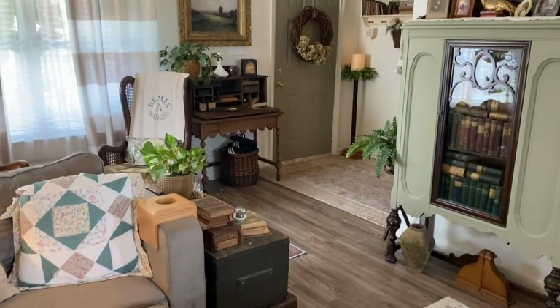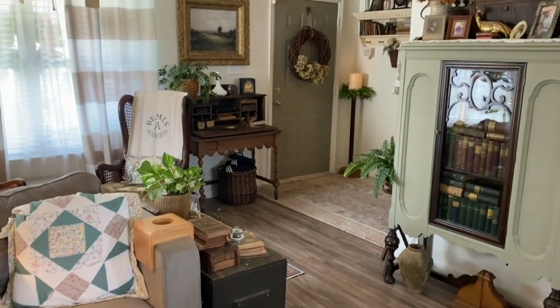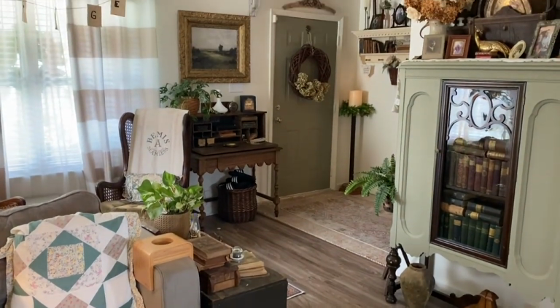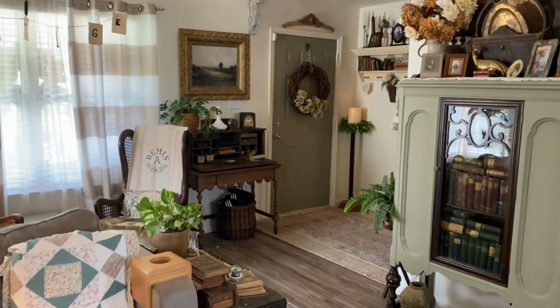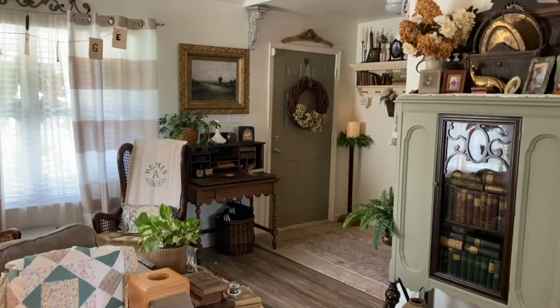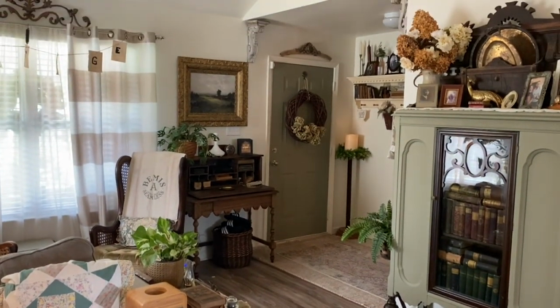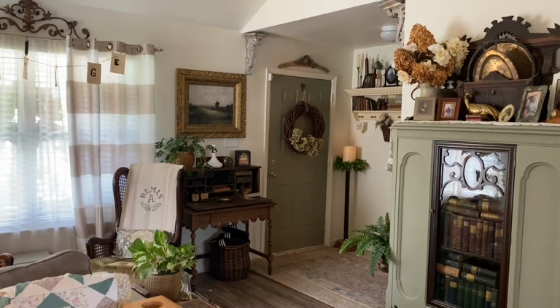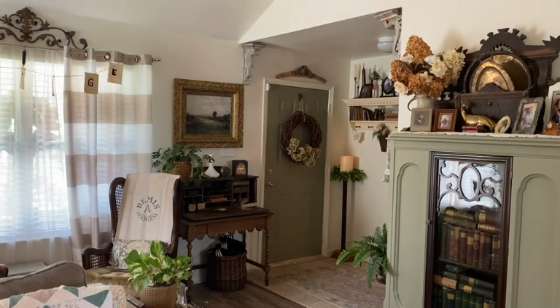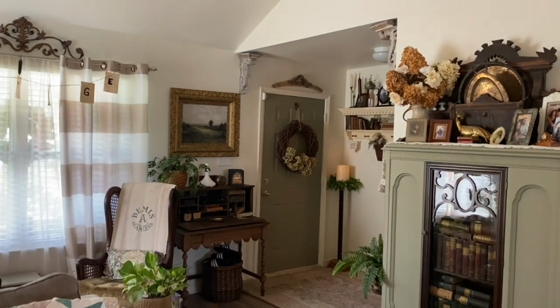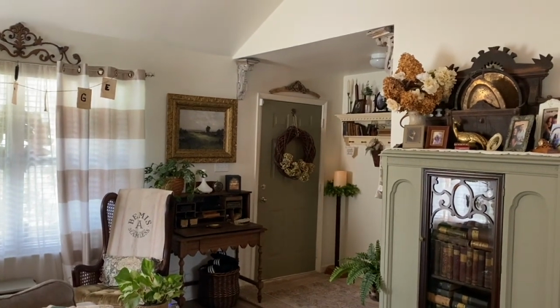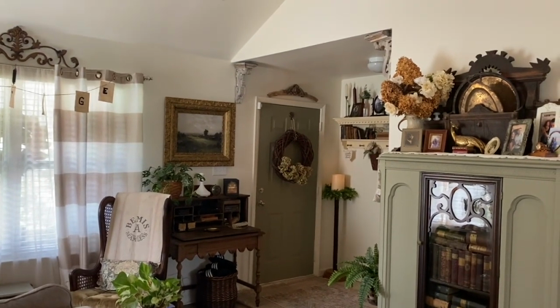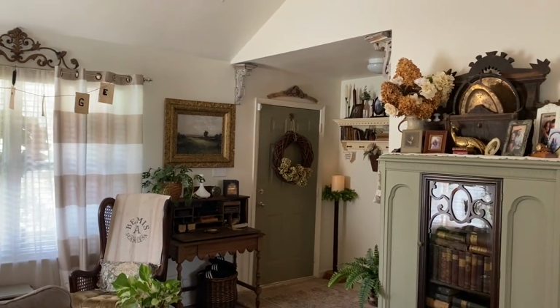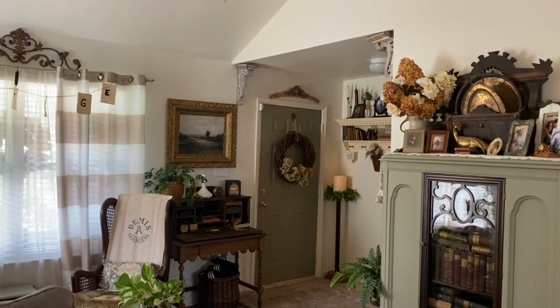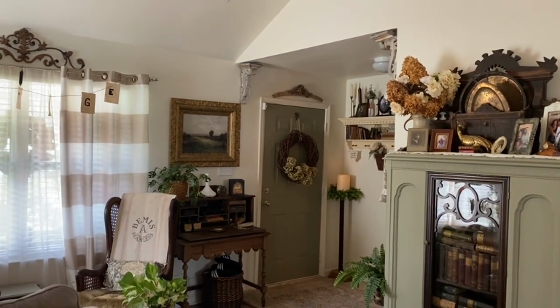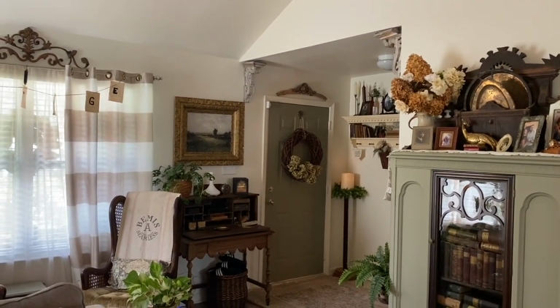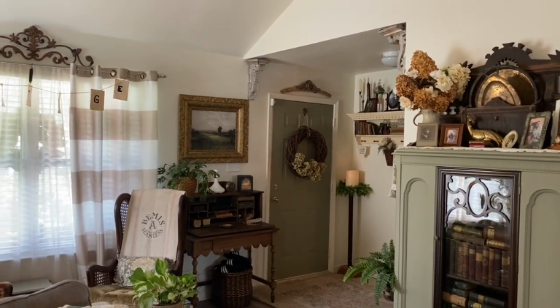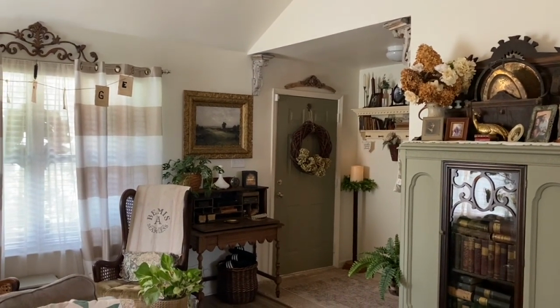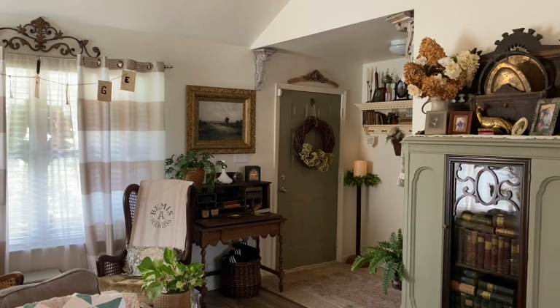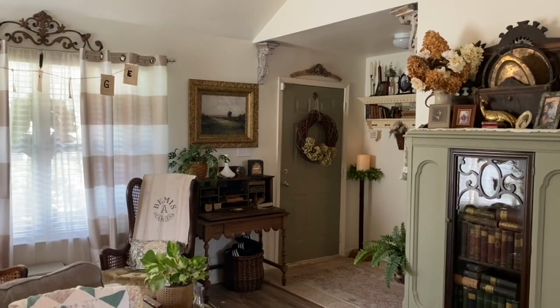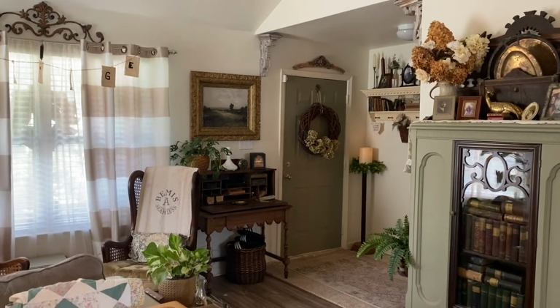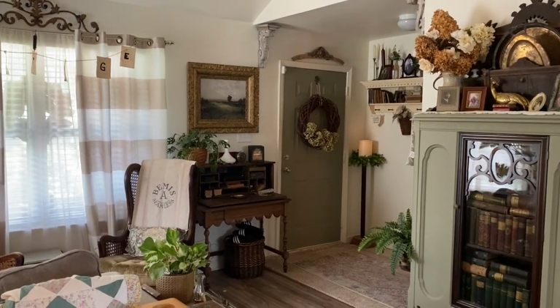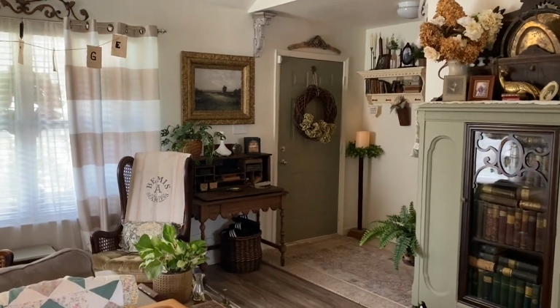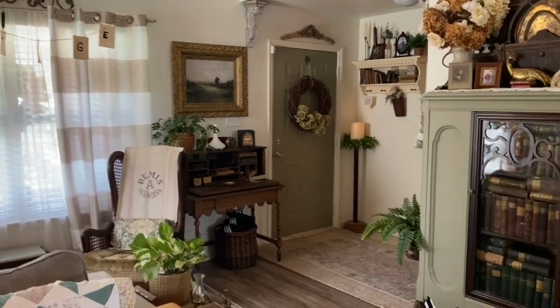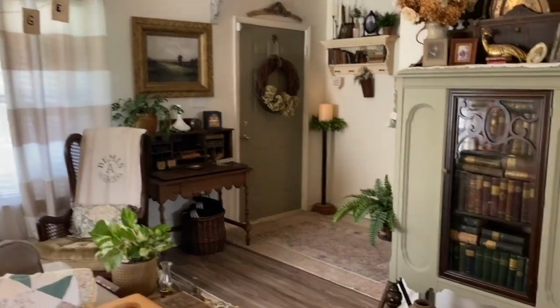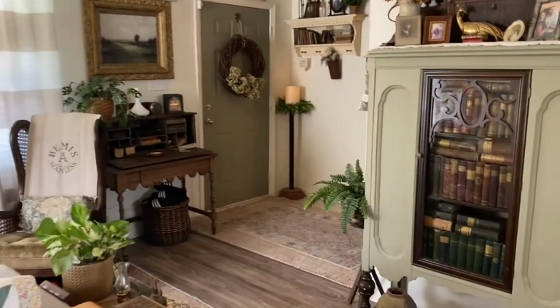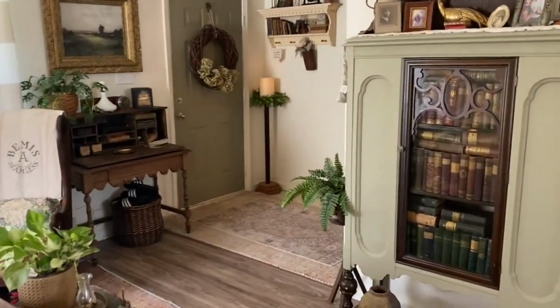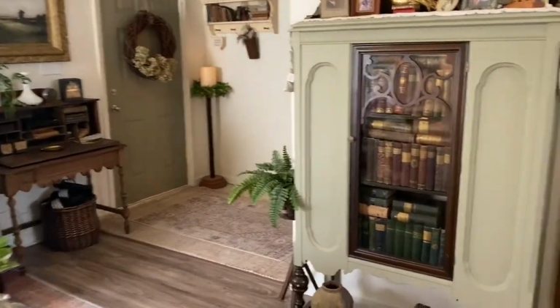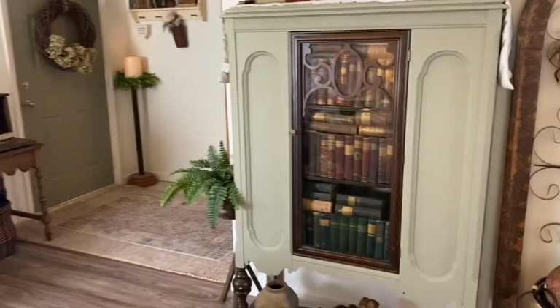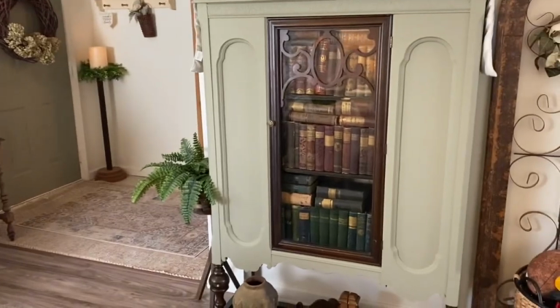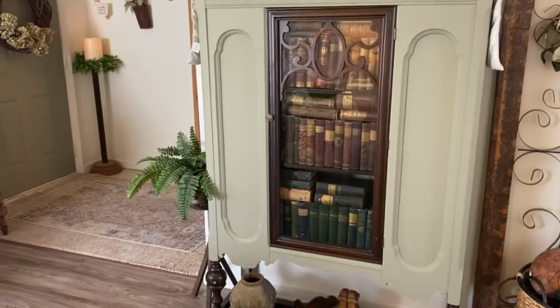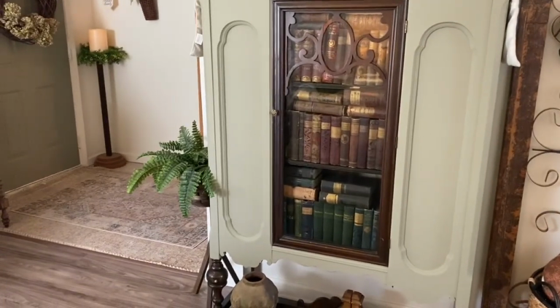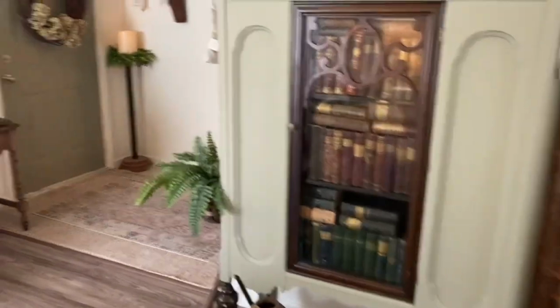Welcome back guys. I am doing a video tour of my entryway. This is the front door, which I painted the same color green as my beautiful little hutch.